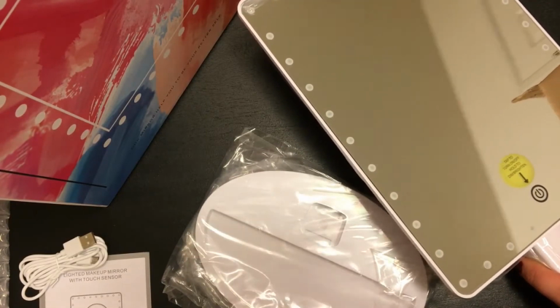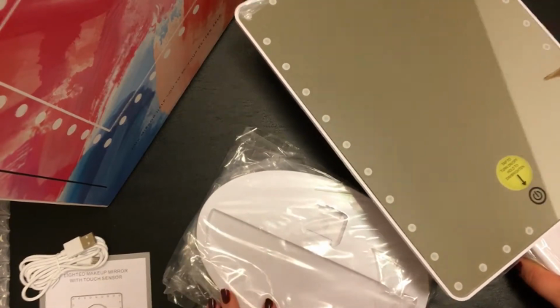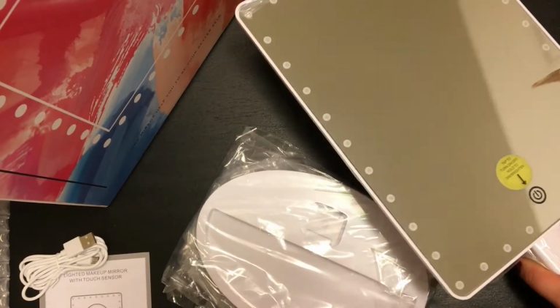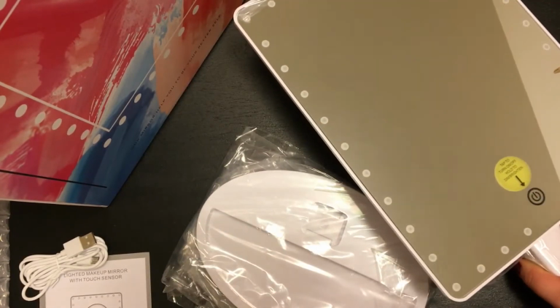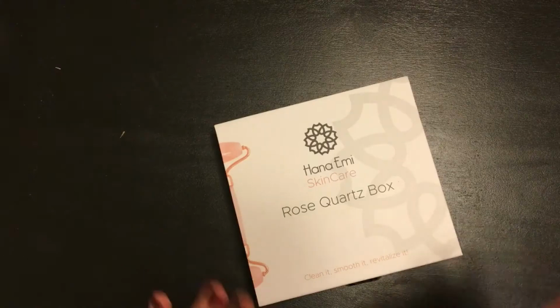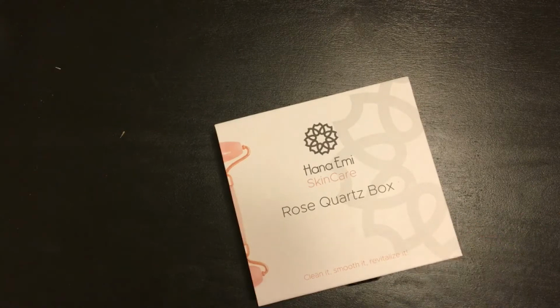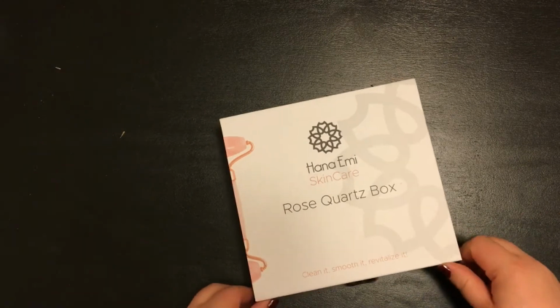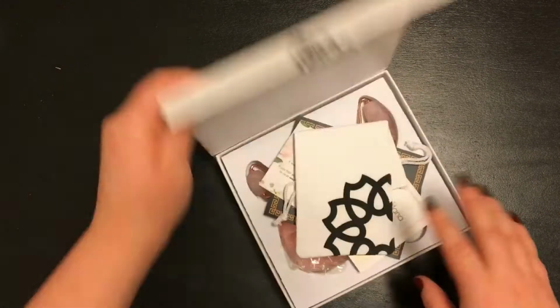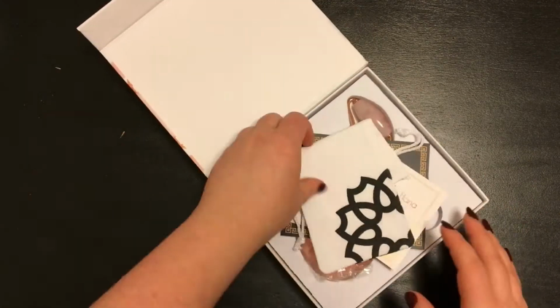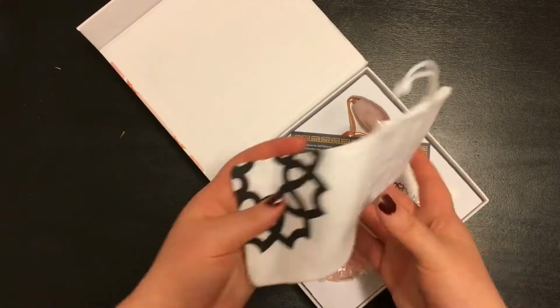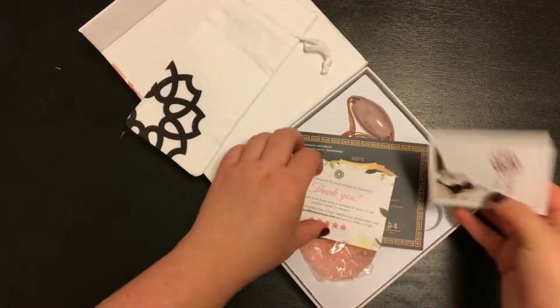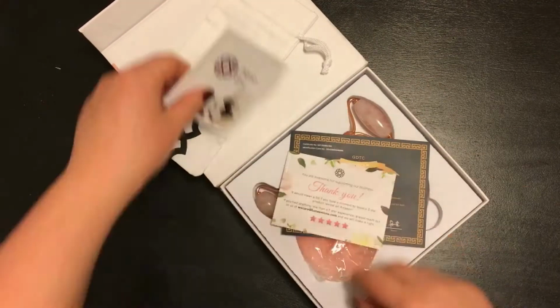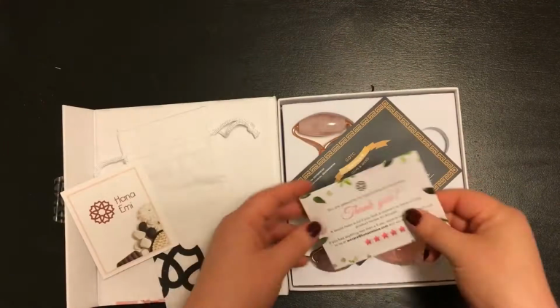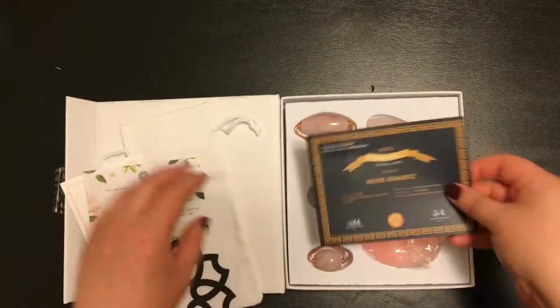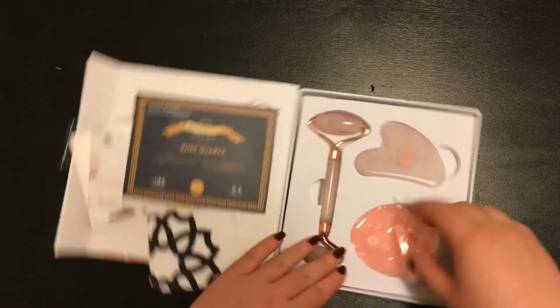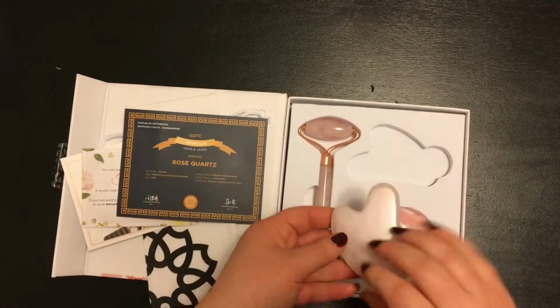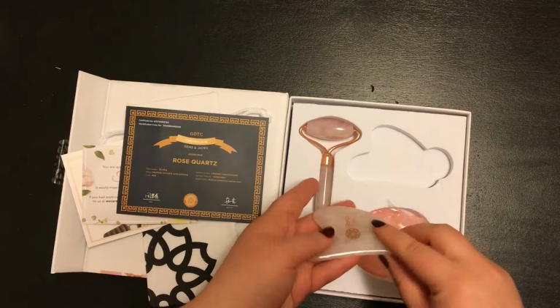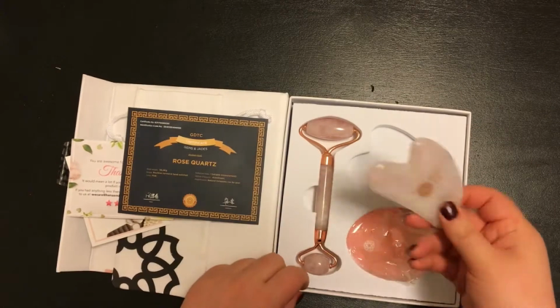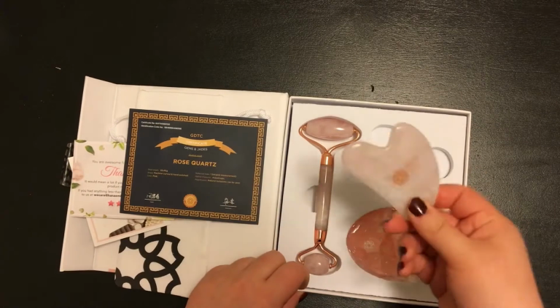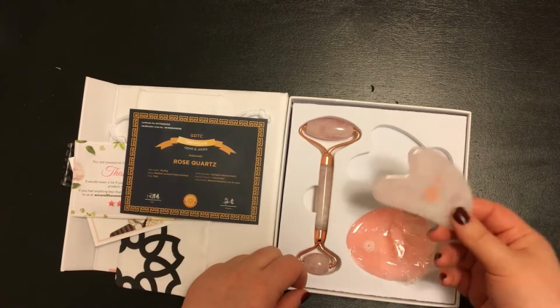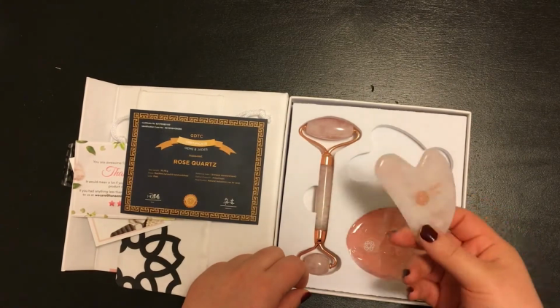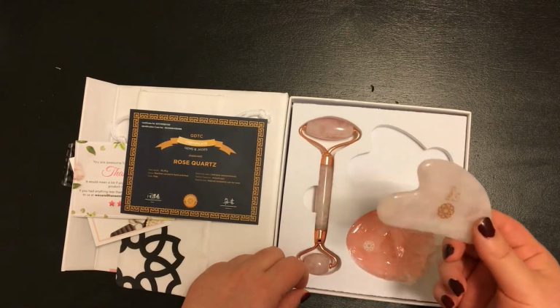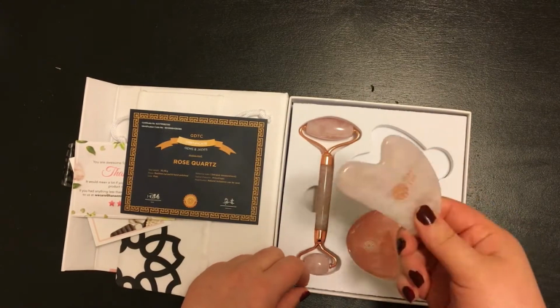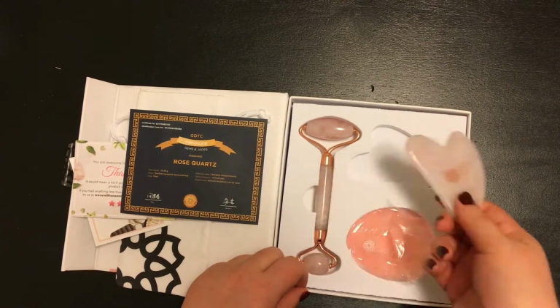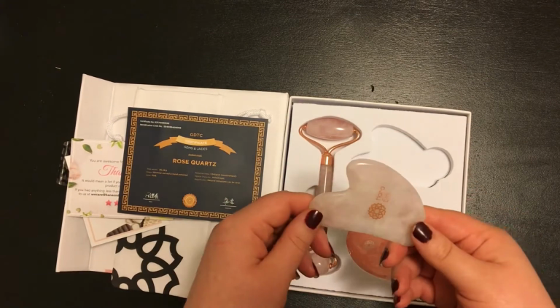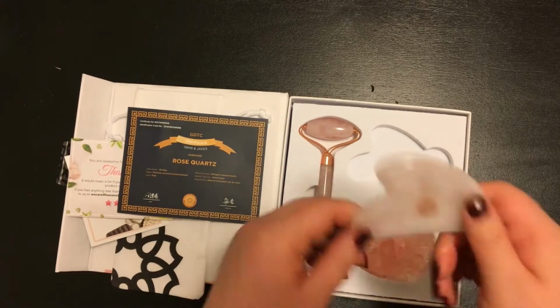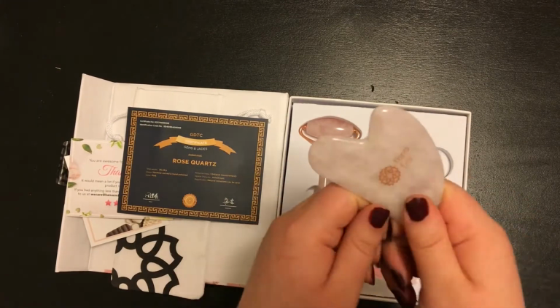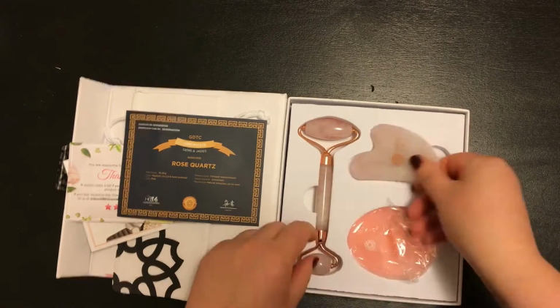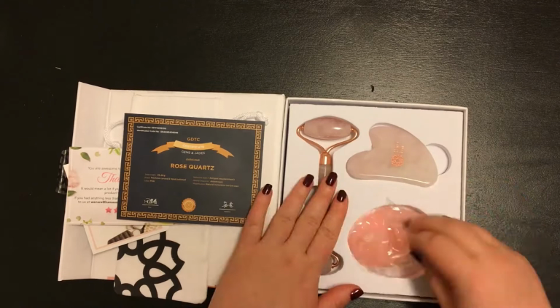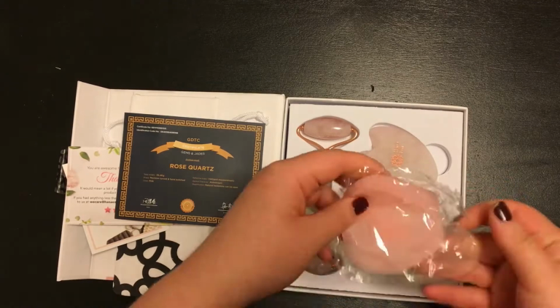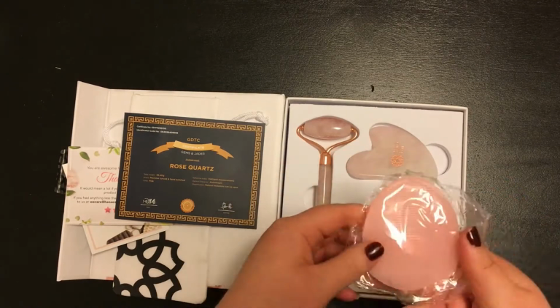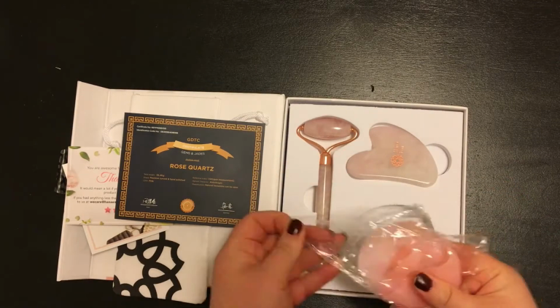Moving on, we have a rose quartz face roller set by Hana and me. I'm forever messing with my face and I'm hoping this will help my skin forgive me for that. Inside it has a roller, a scrubber, and a gua sha tool. I apologize if I mispronounce that.